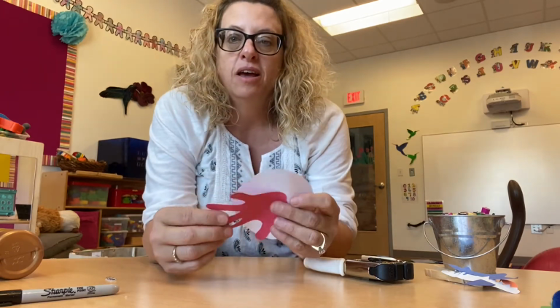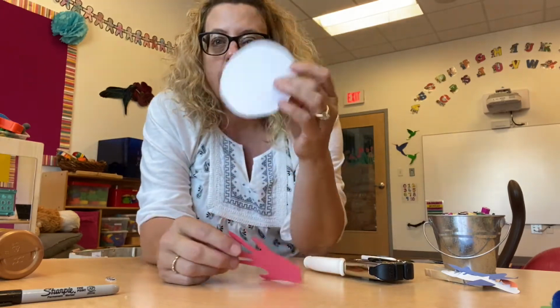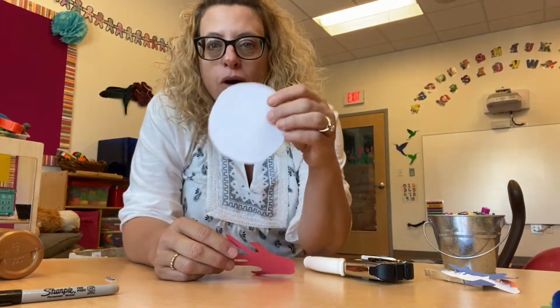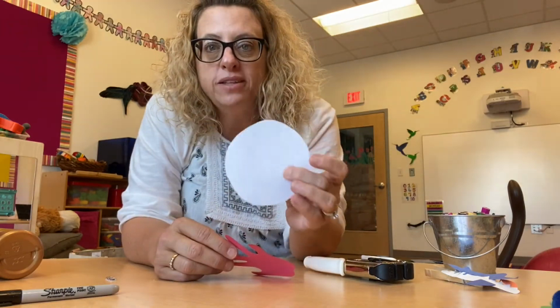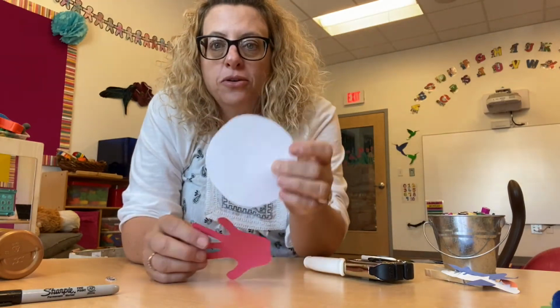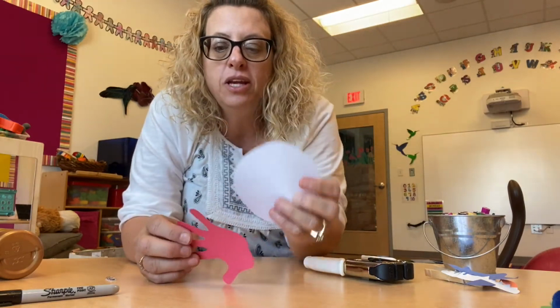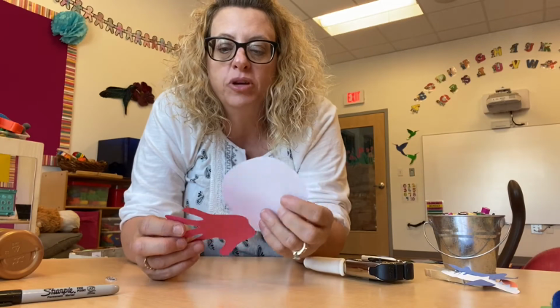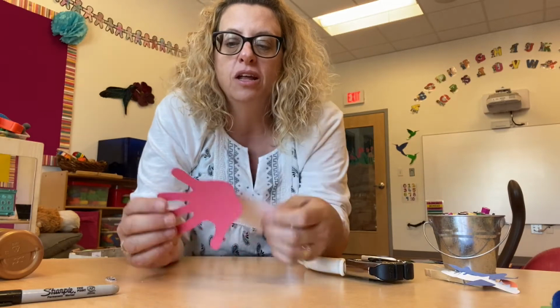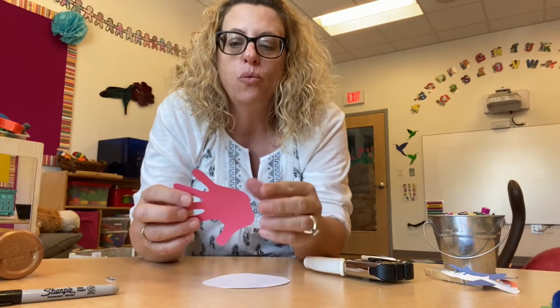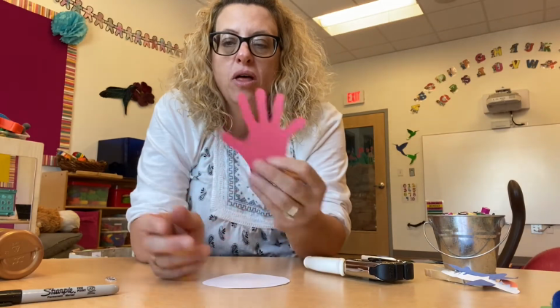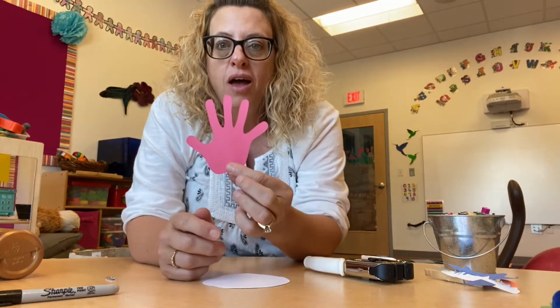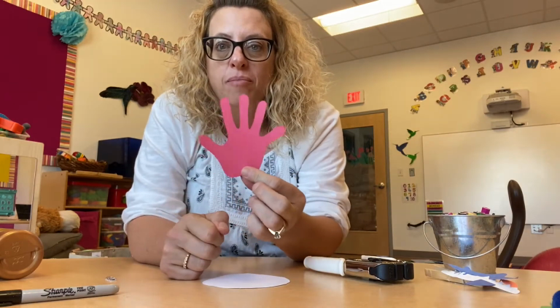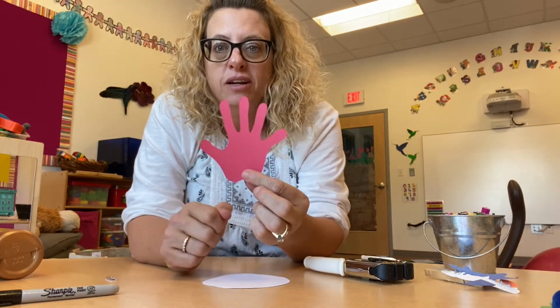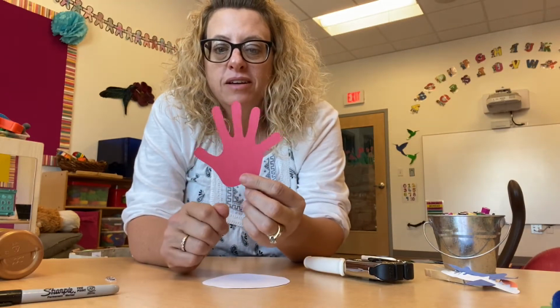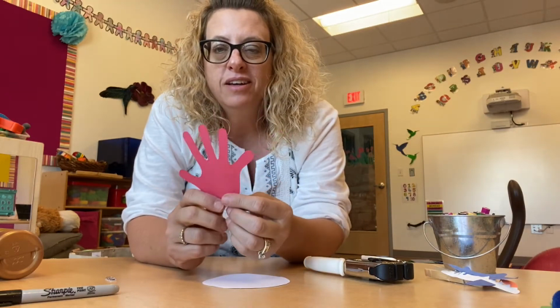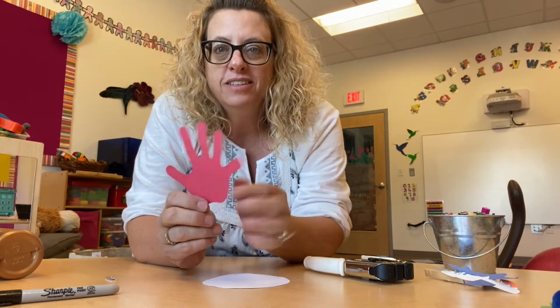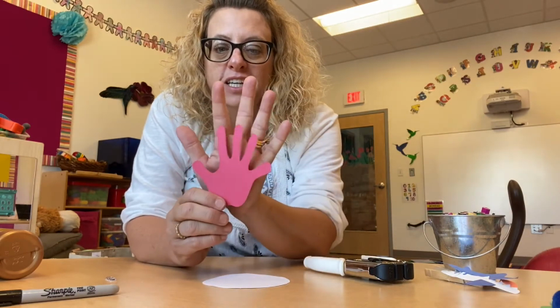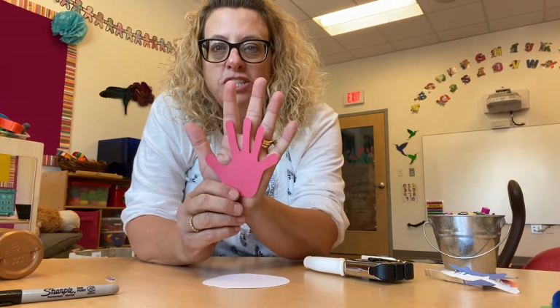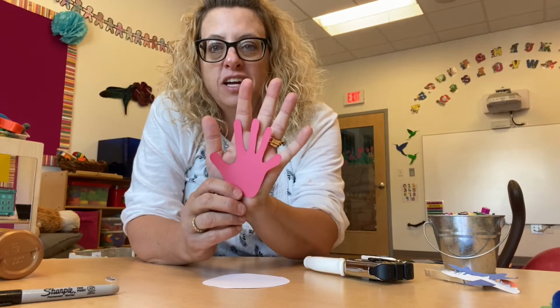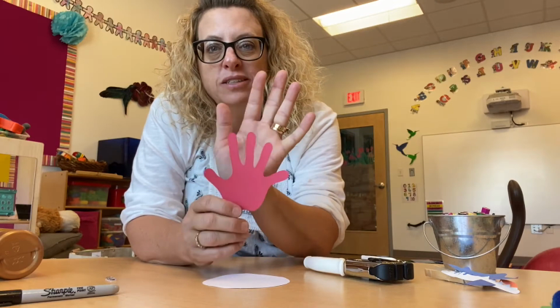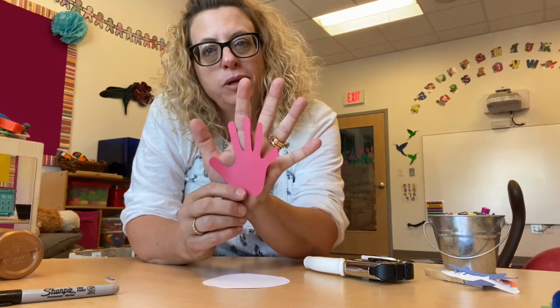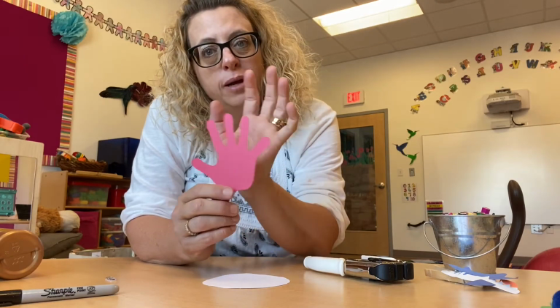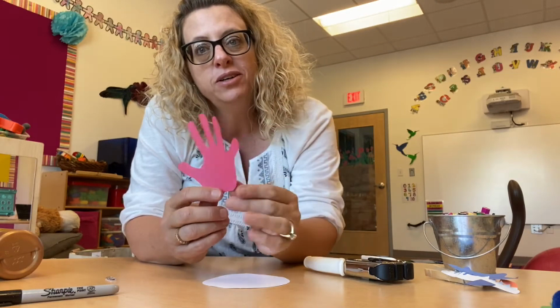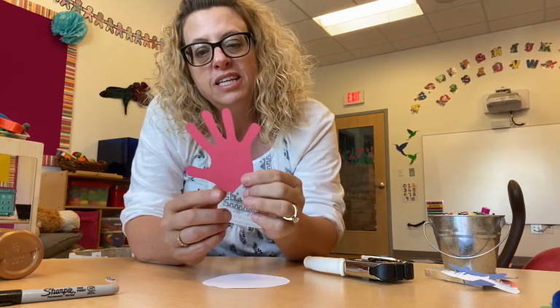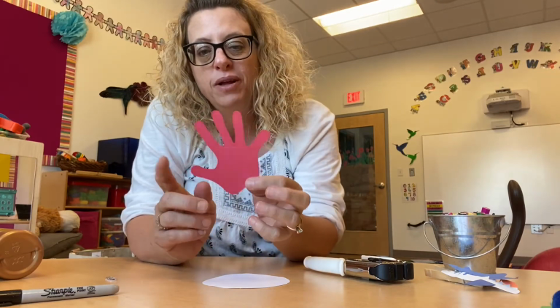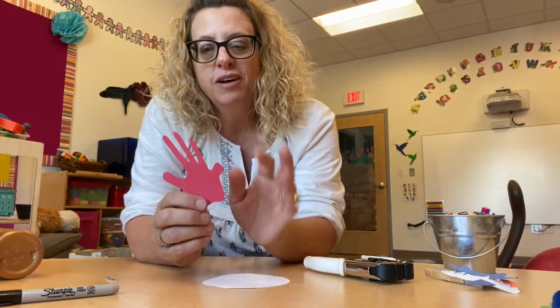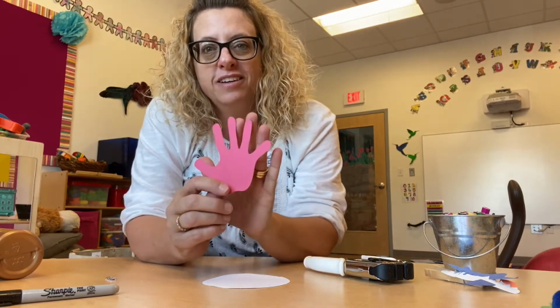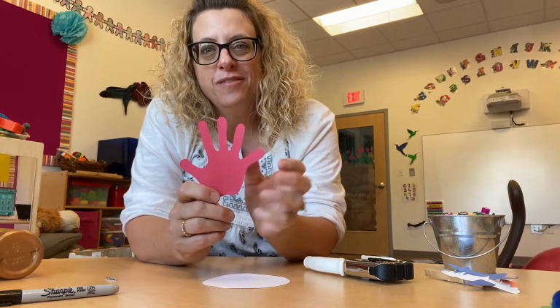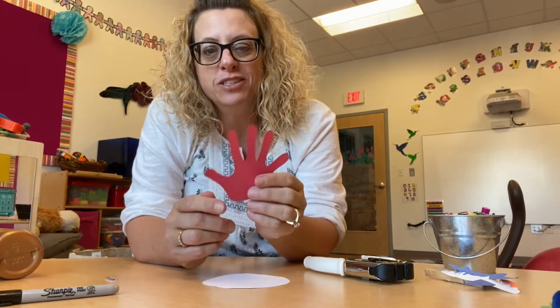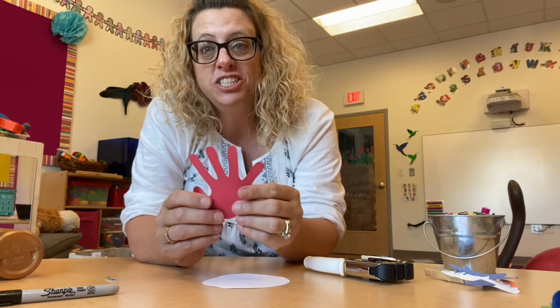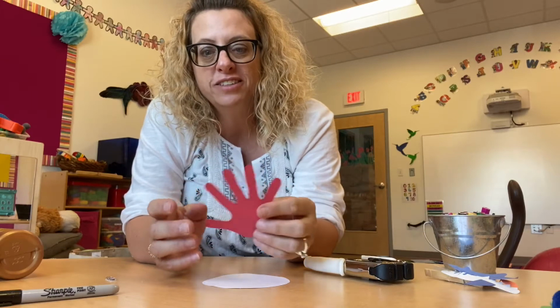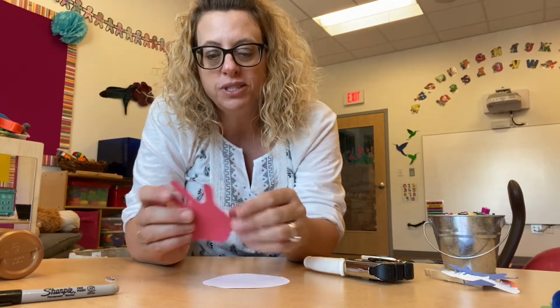You have a white circle in your home kit along with a handprint. Is it close to your size? Mine's a bit bigger, but I'm an adult. I wonder if it's close to your size — I hope so.